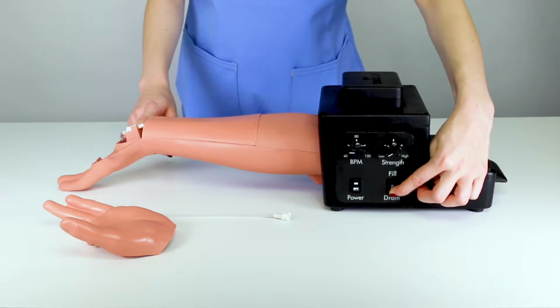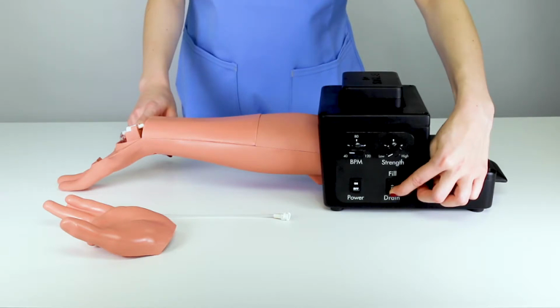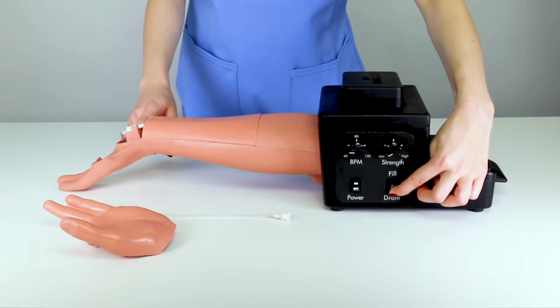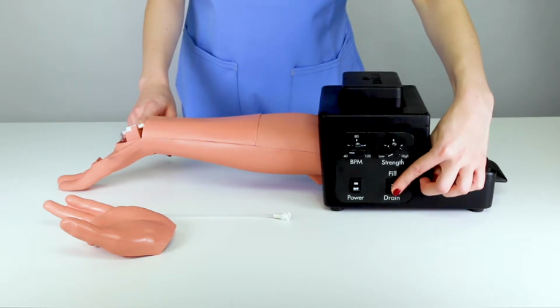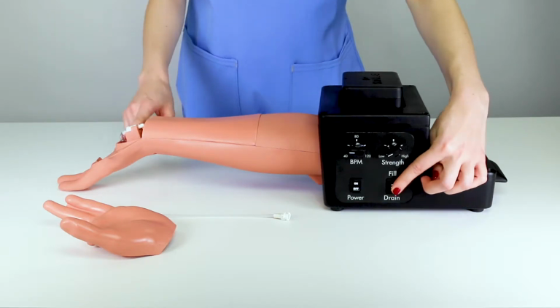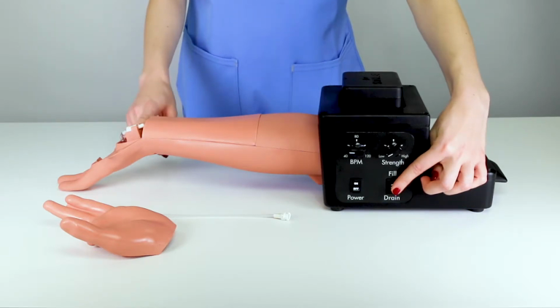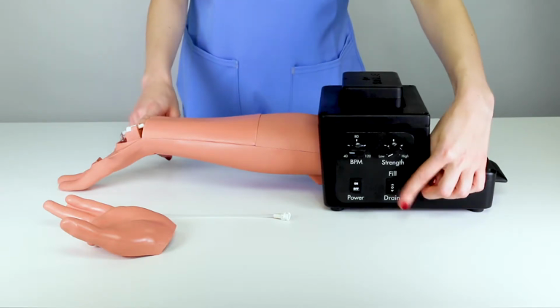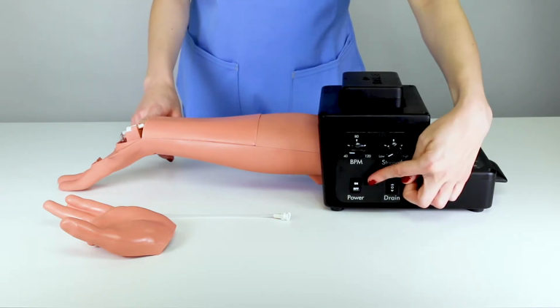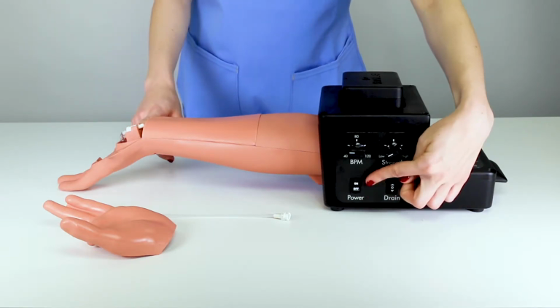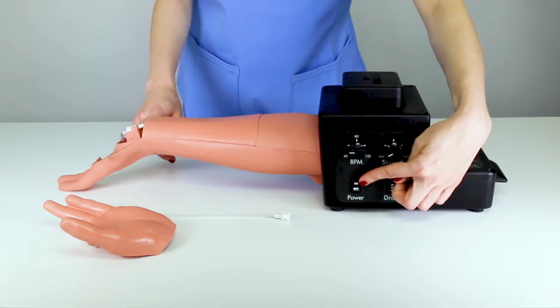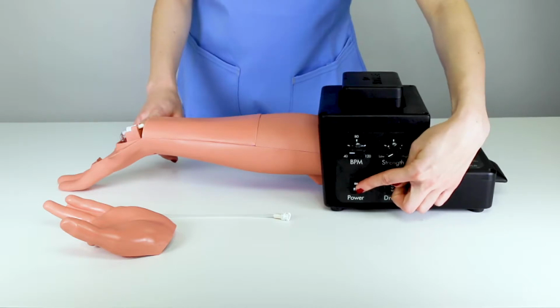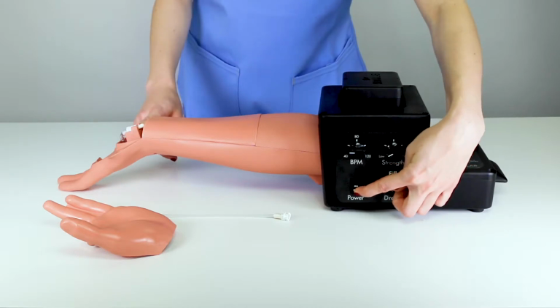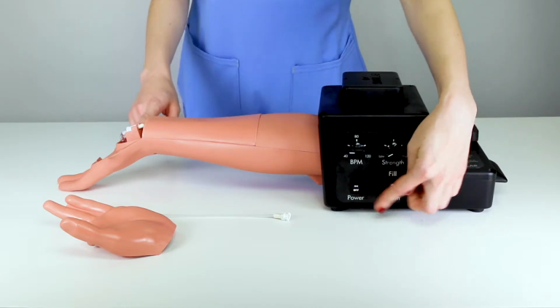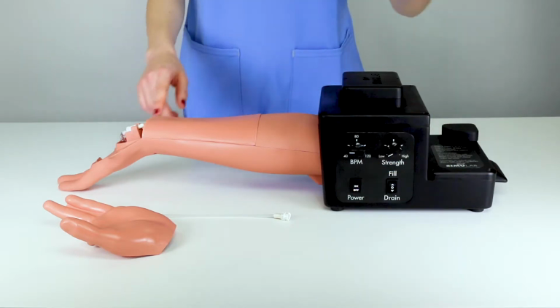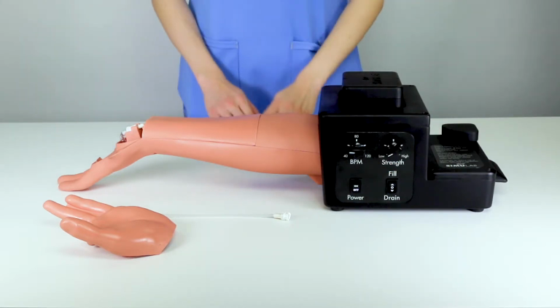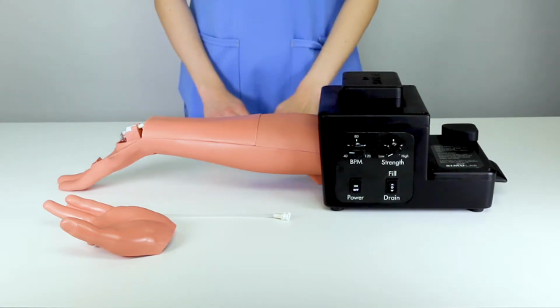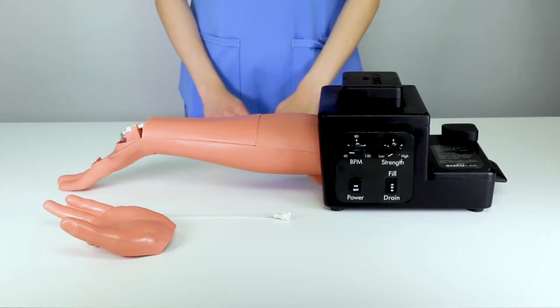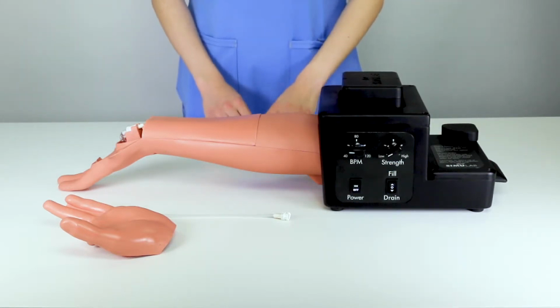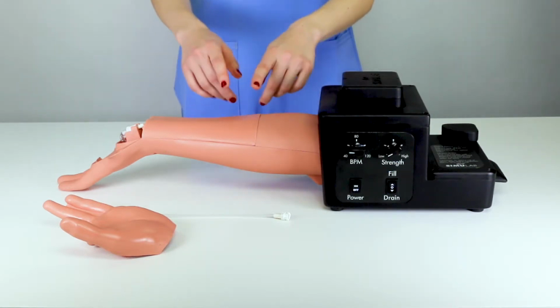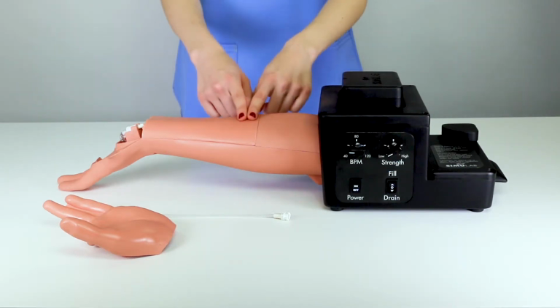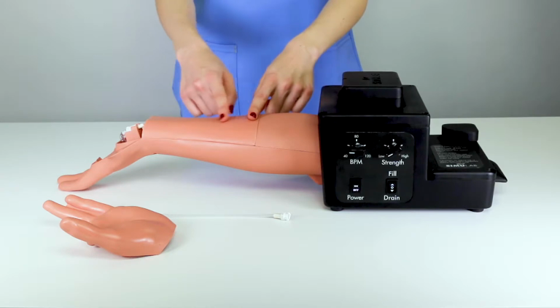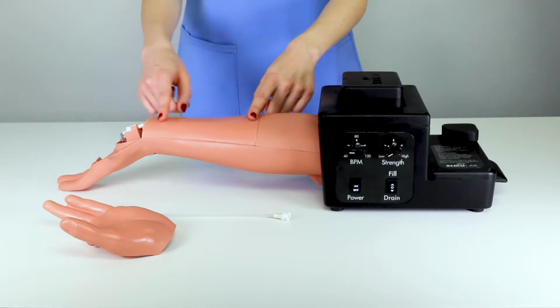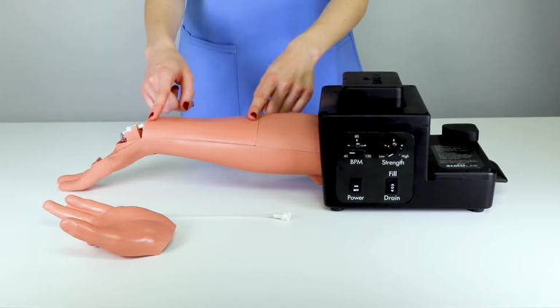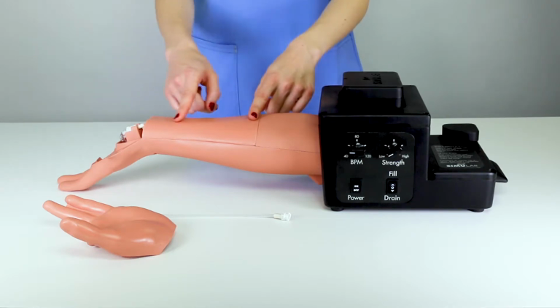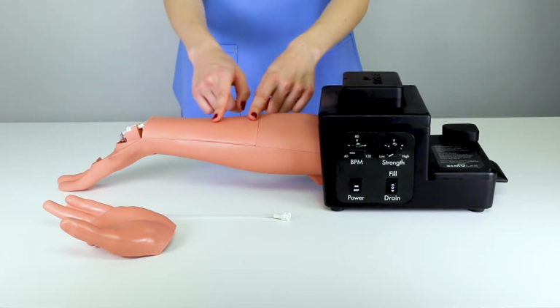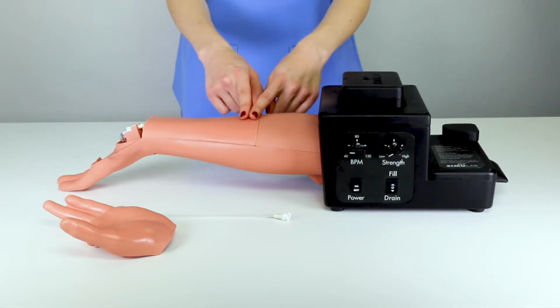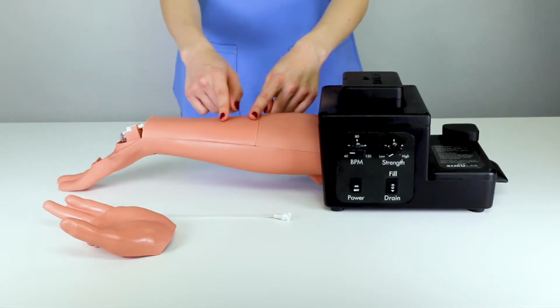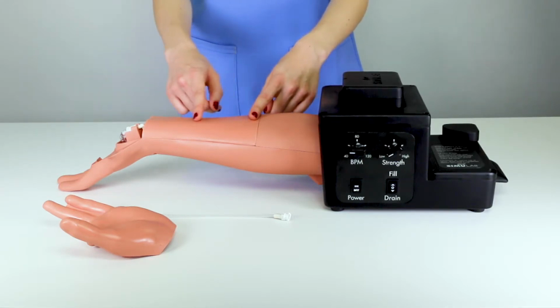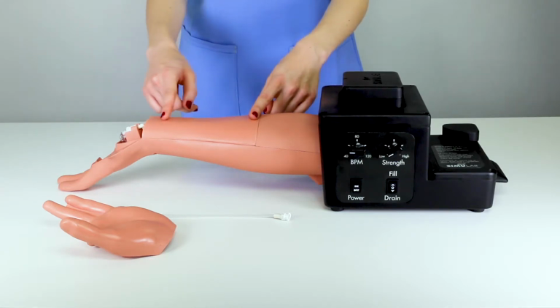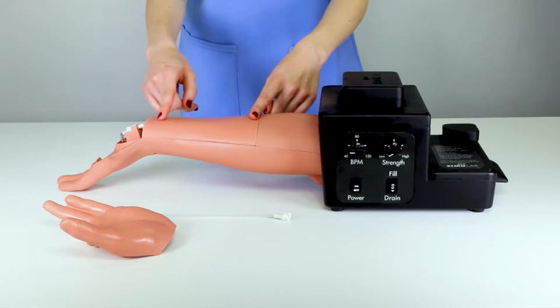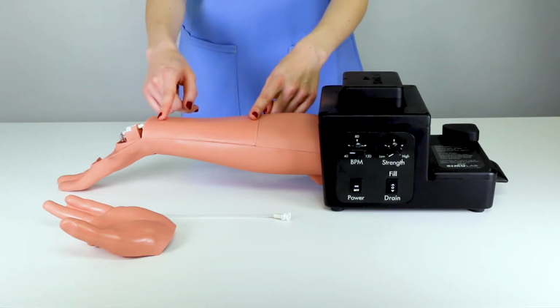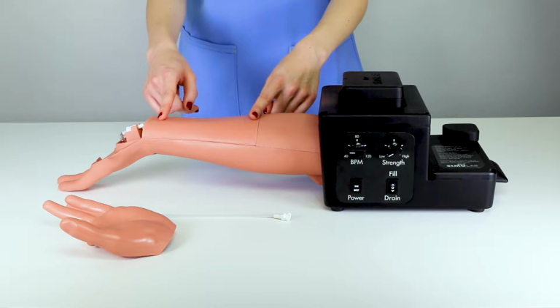Once the system has fully drained, turn the trainer off. It is important to turn the trainer off before removing the tissue to ensure that fluid does not spray from a punctured, pulsing, or draining artery.